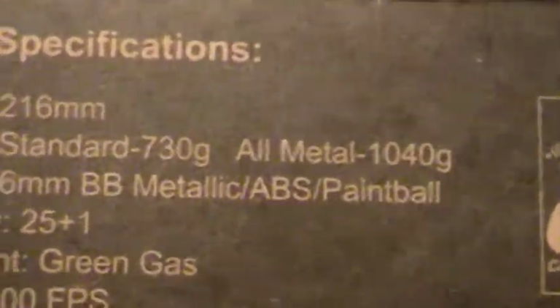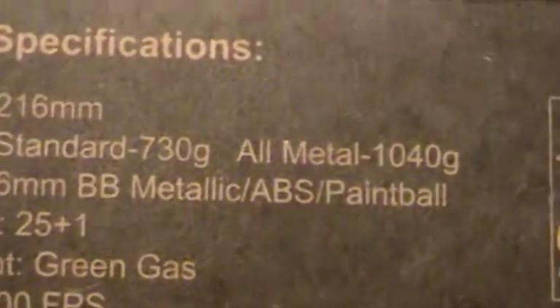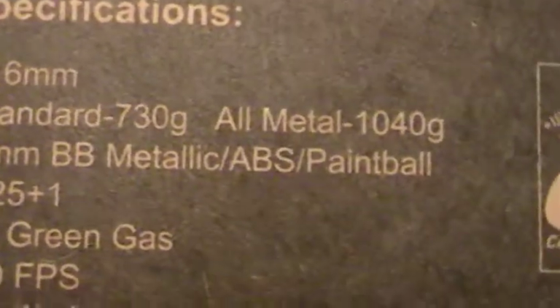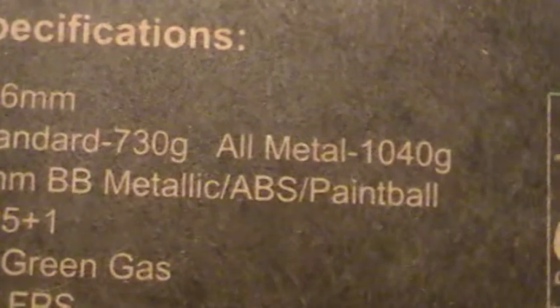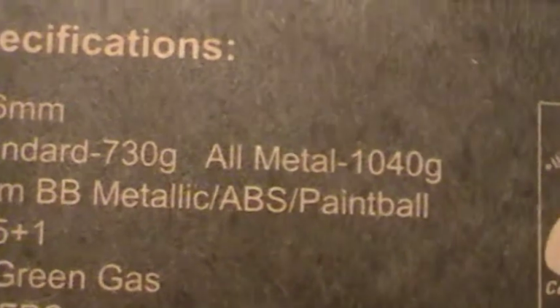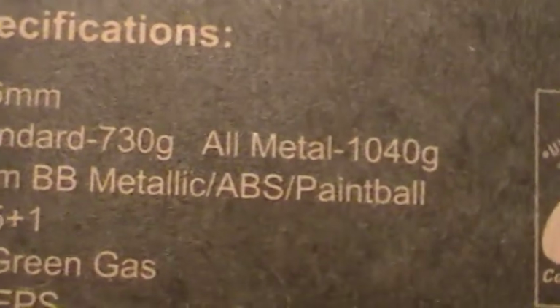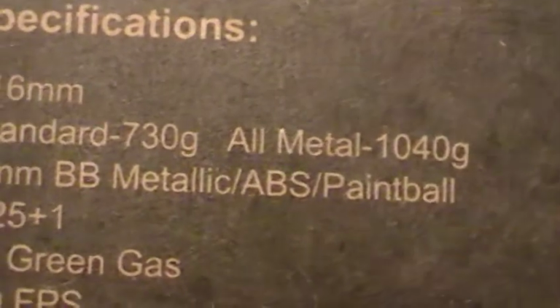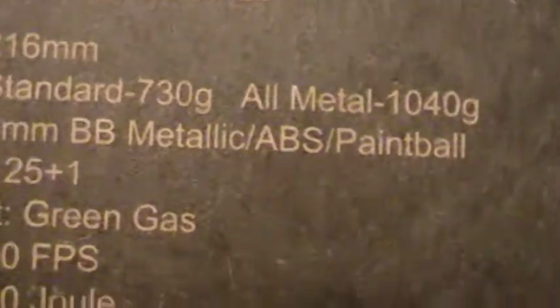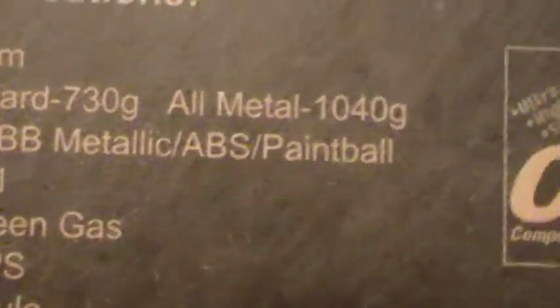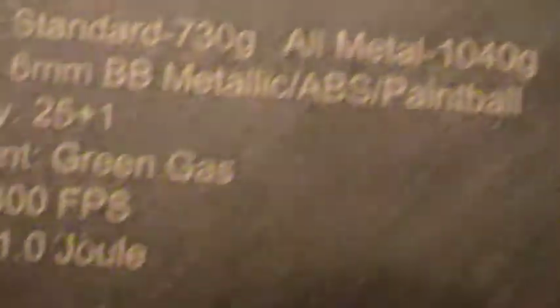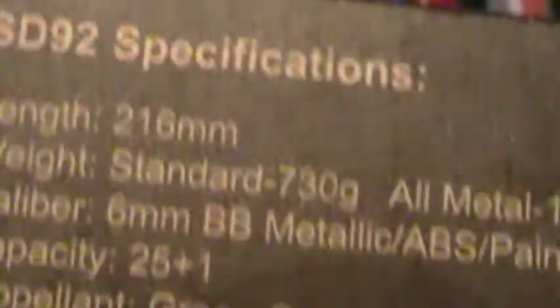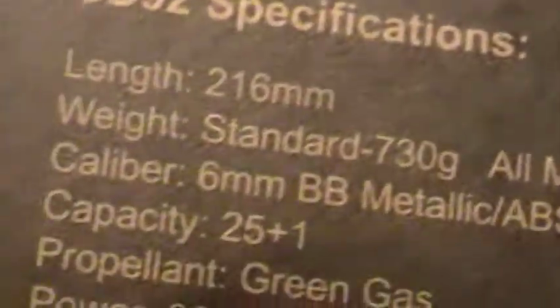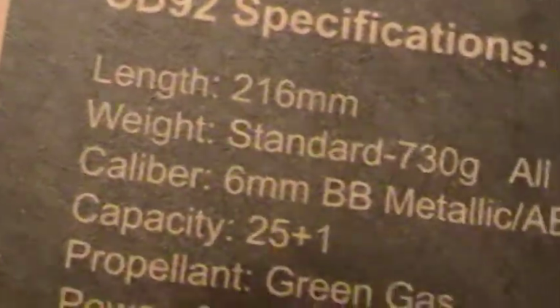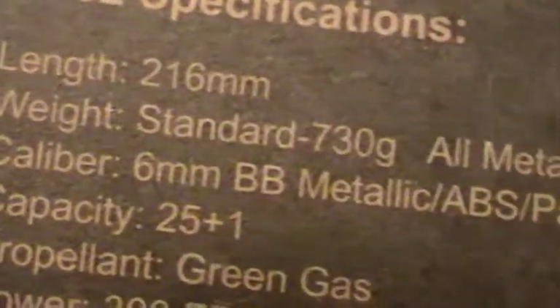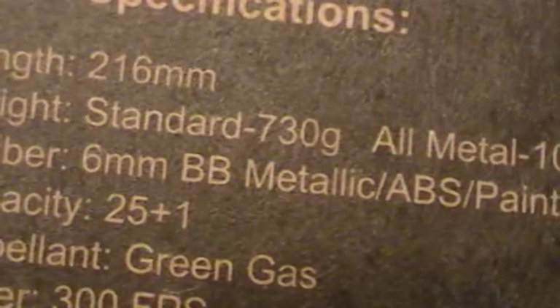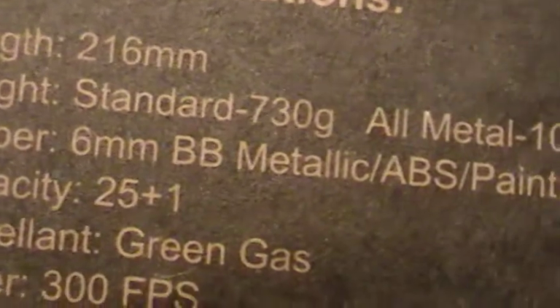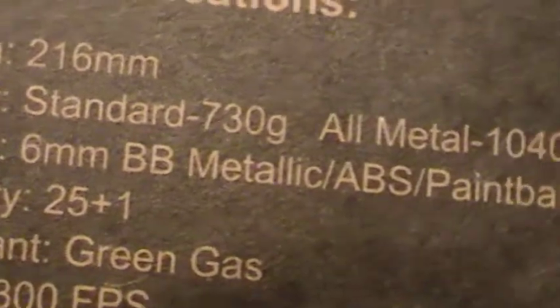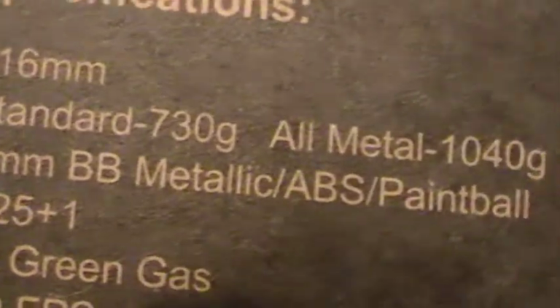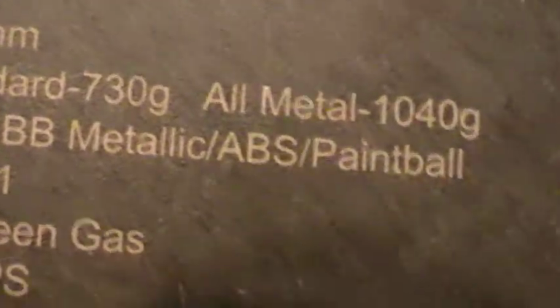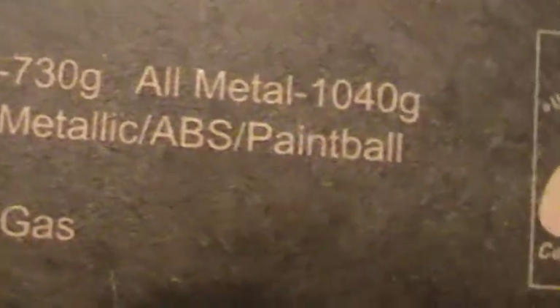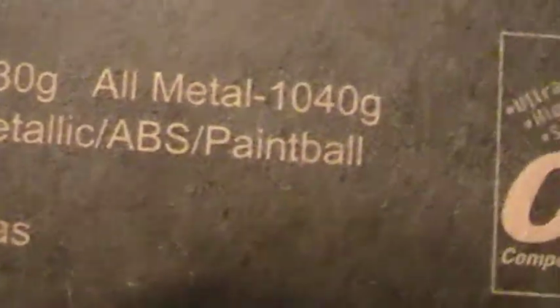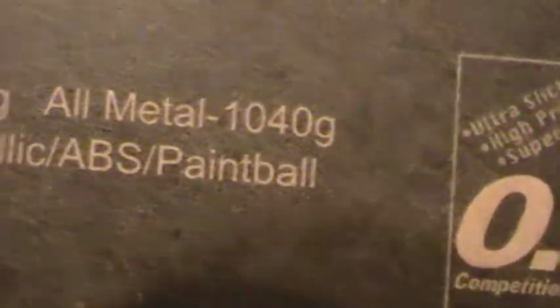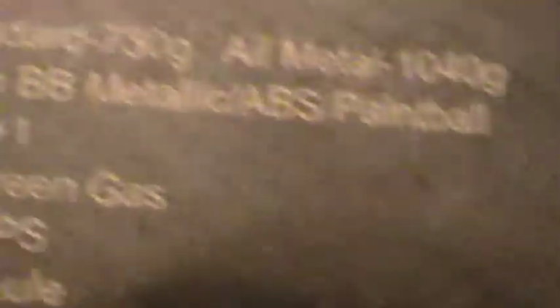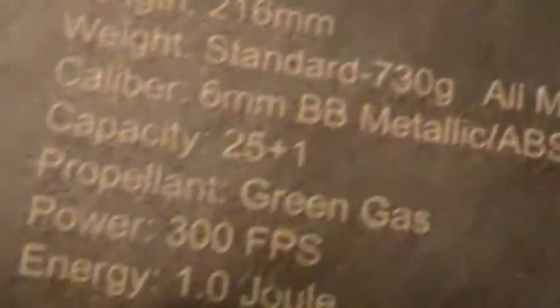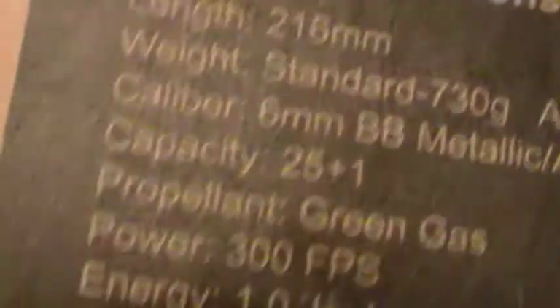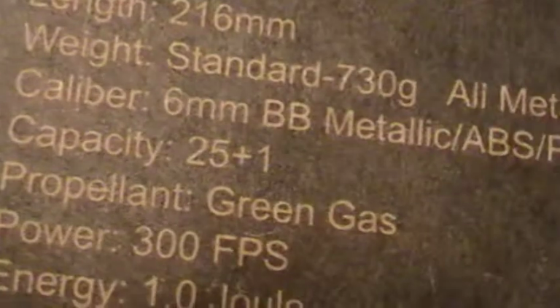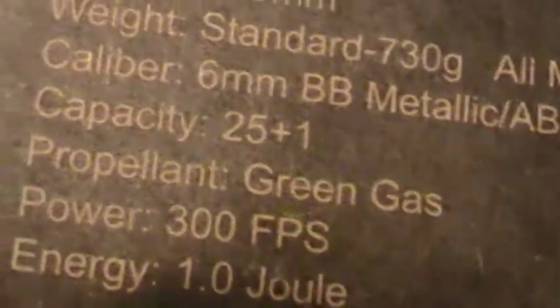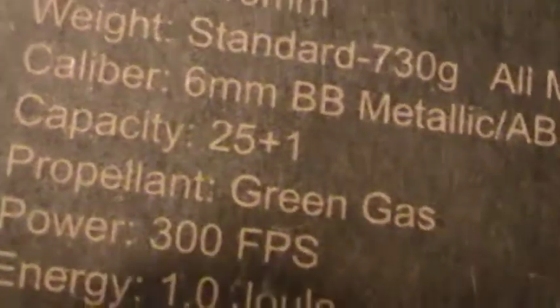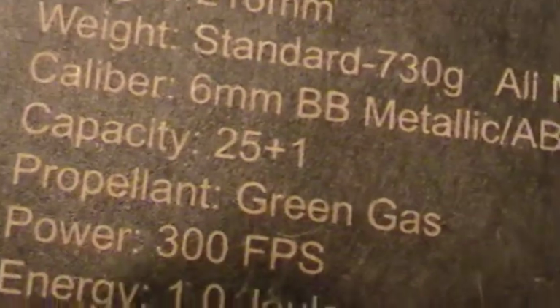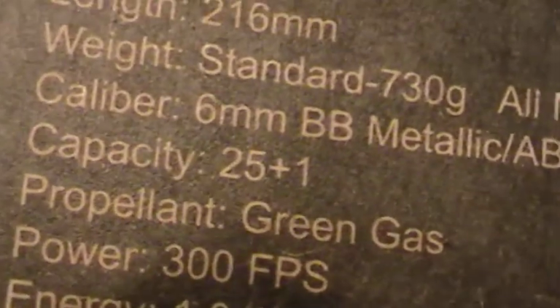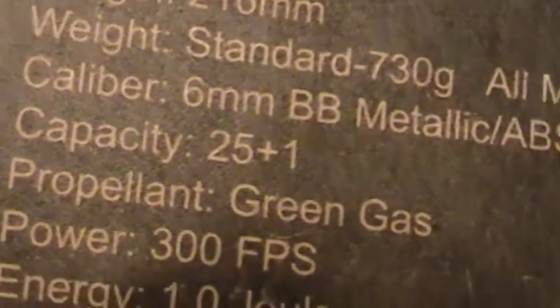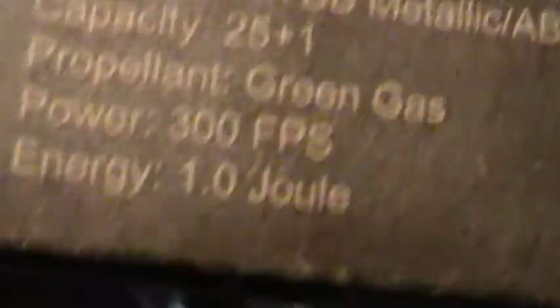The weight is standard 730 grams, all metal 1040 grams. Caliber 6 millimeter, BB metallic, ABS, or you can do a 6 millimeter paintball on this. The capacity is 25 plus 1 in the chamber.